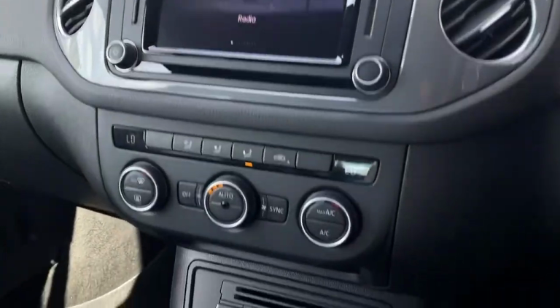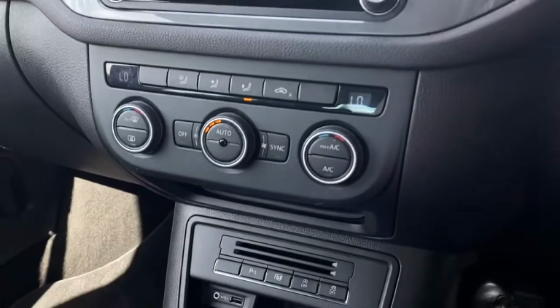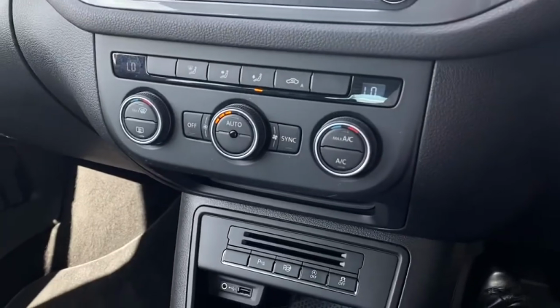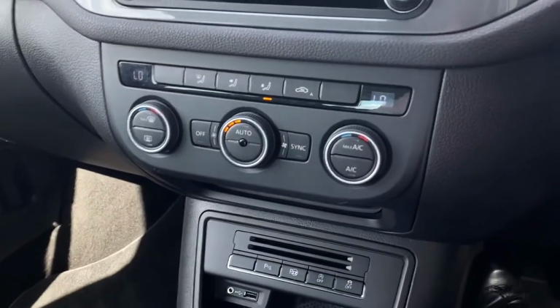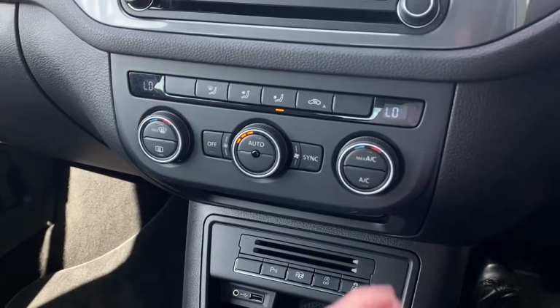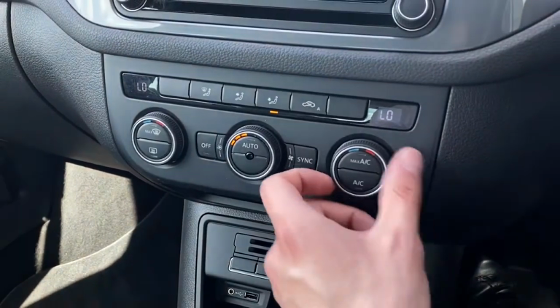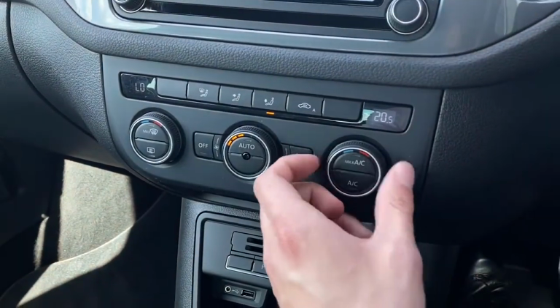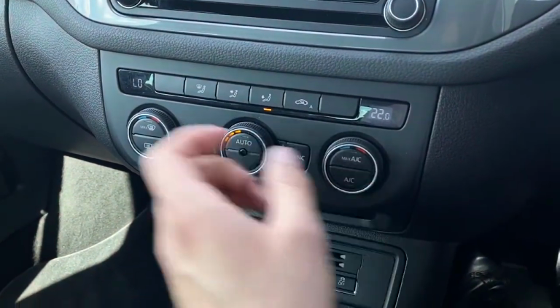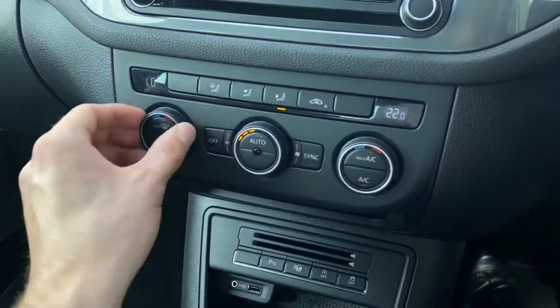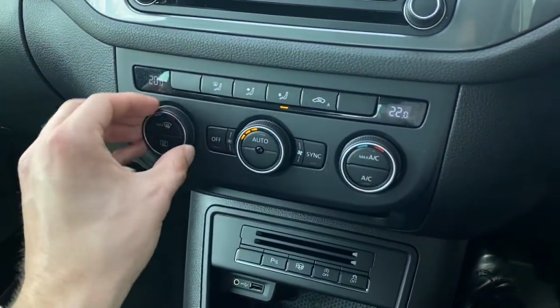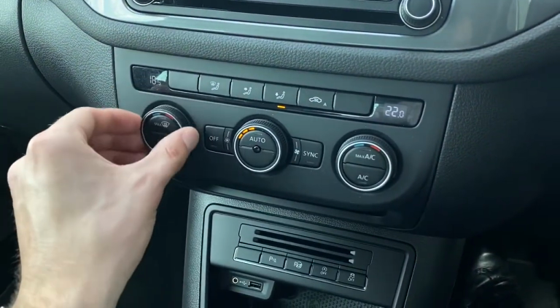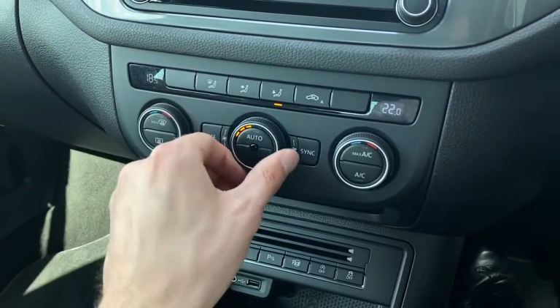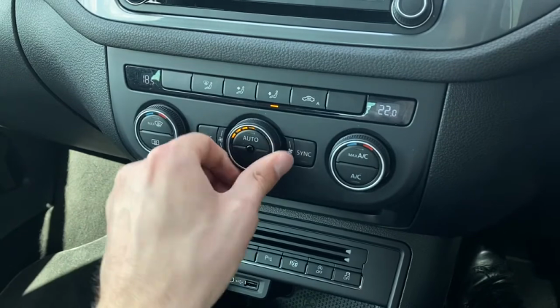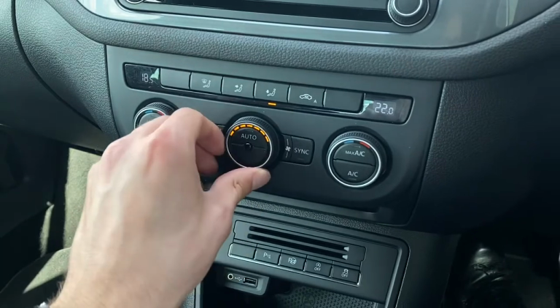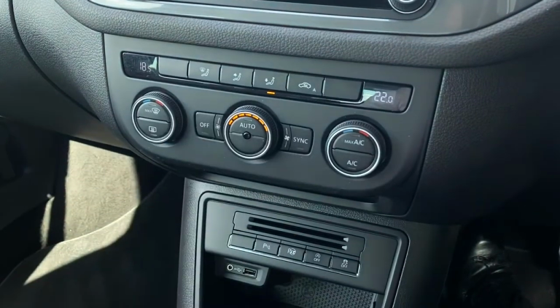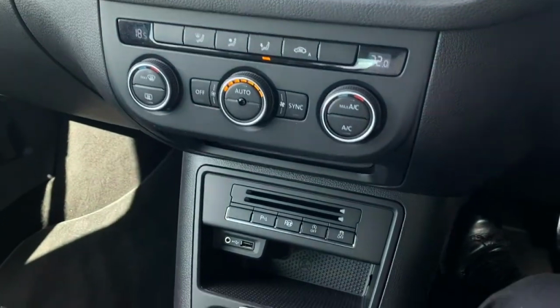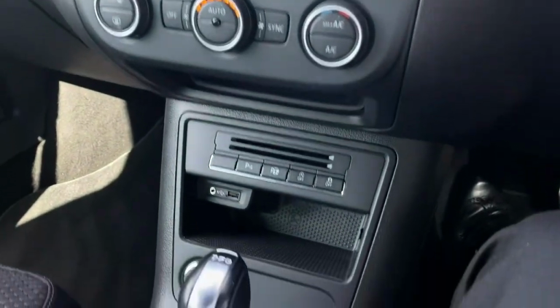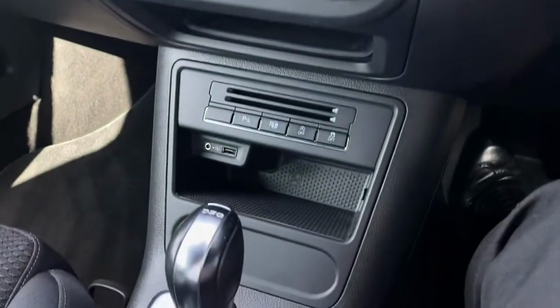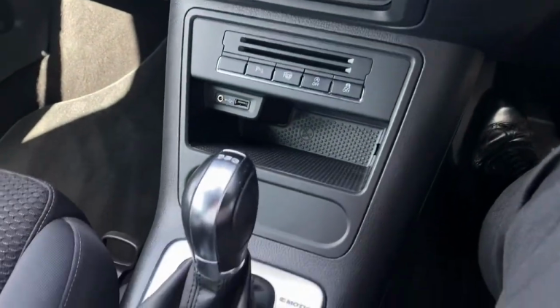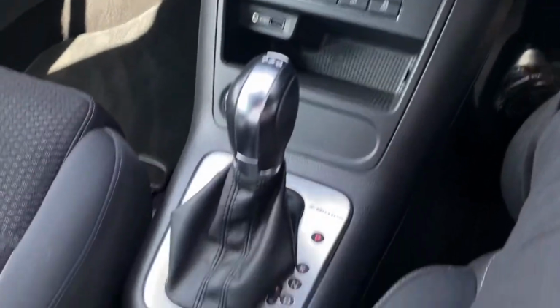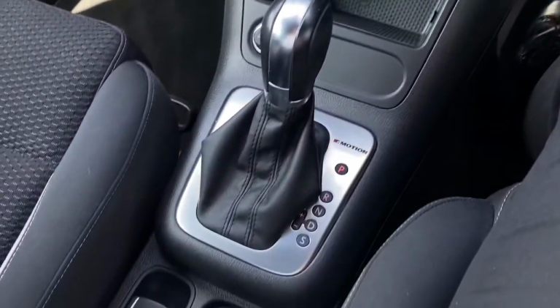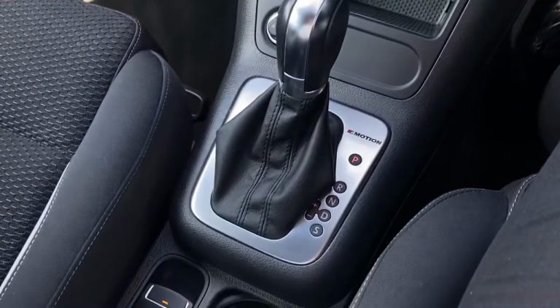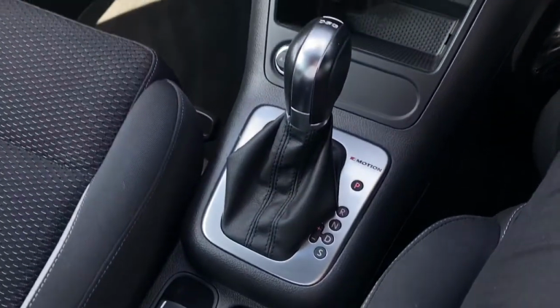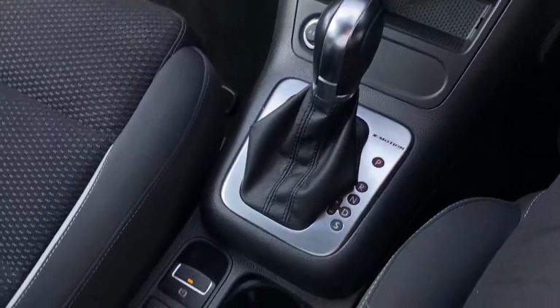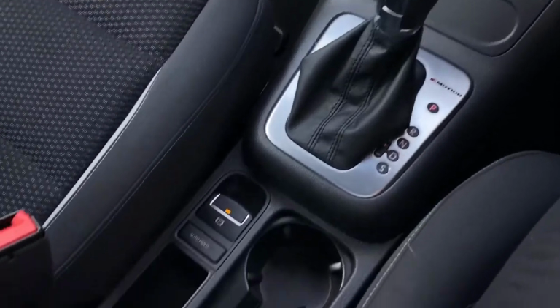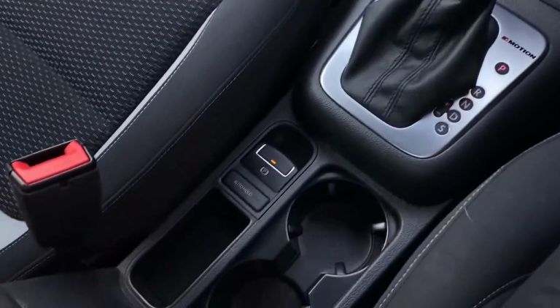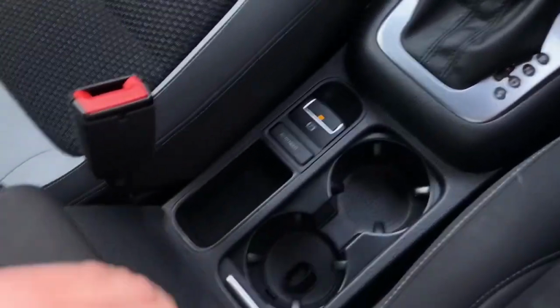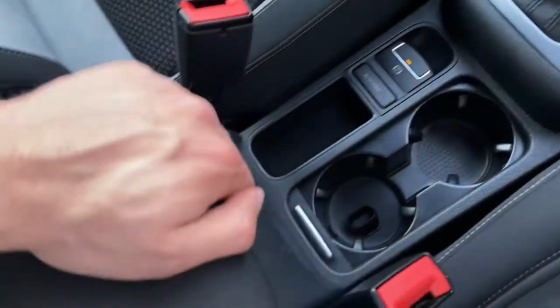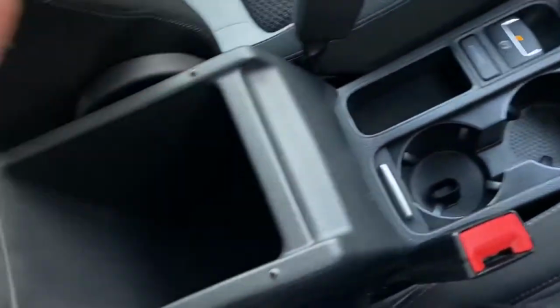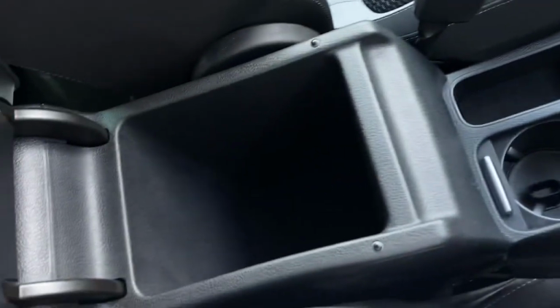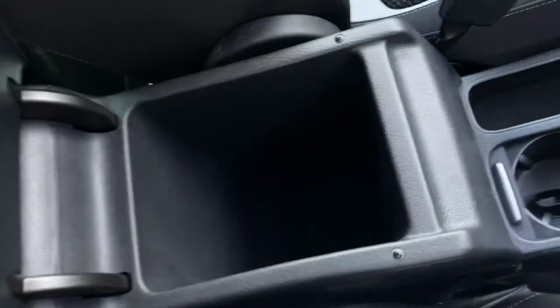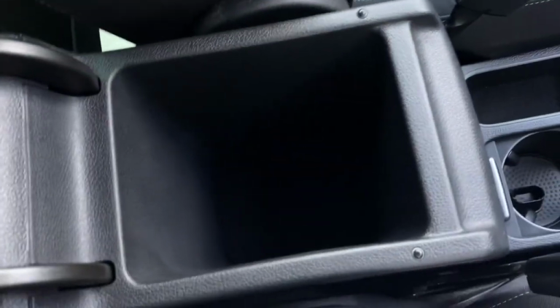Lower down houses the two-zone electric air conditioning, which is perfect for setting individual temperatures between you and your passenger. Console storage follows, along with the gorgeous leather-trimmed gear selector, and additional cup storage and armrest storage.